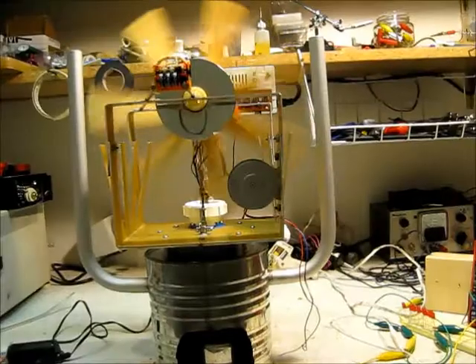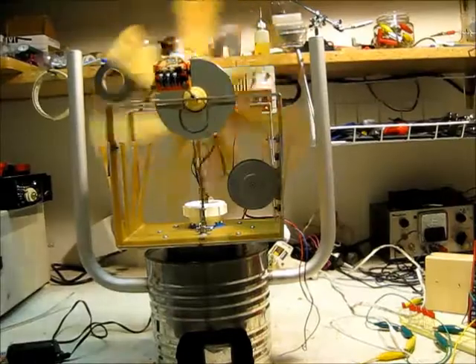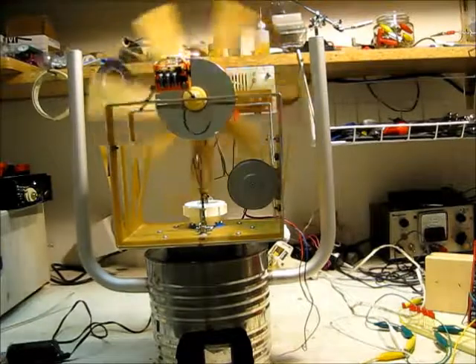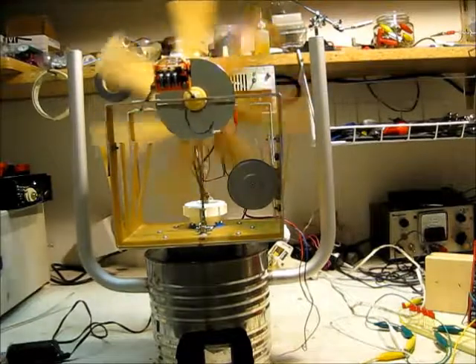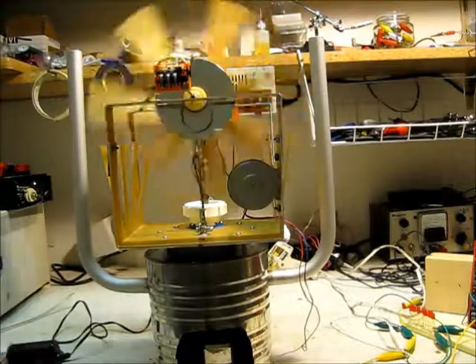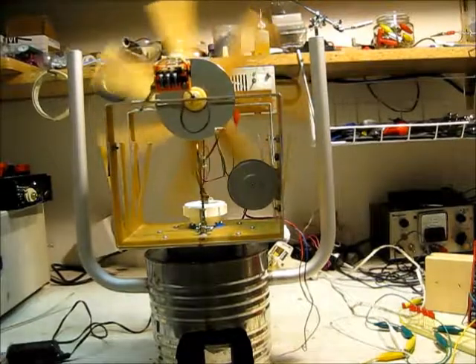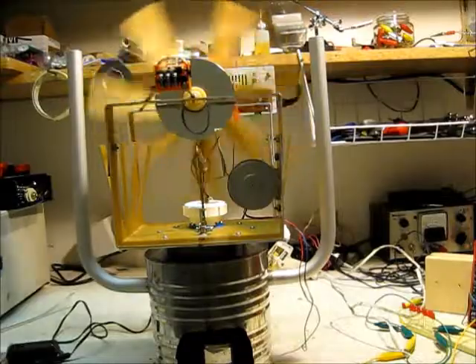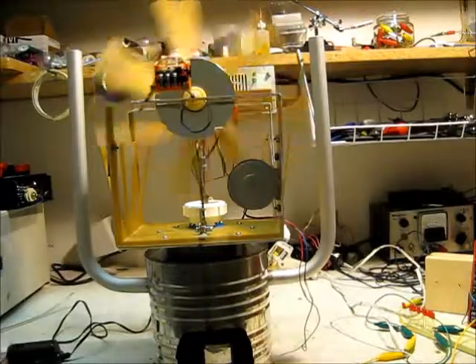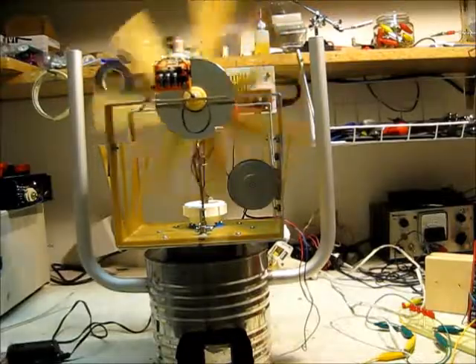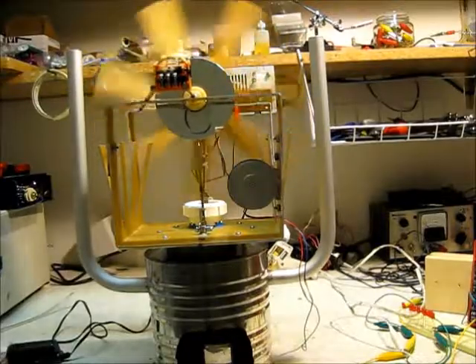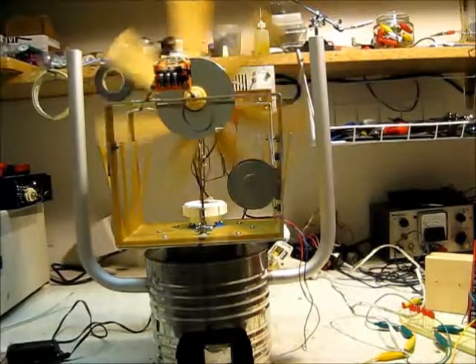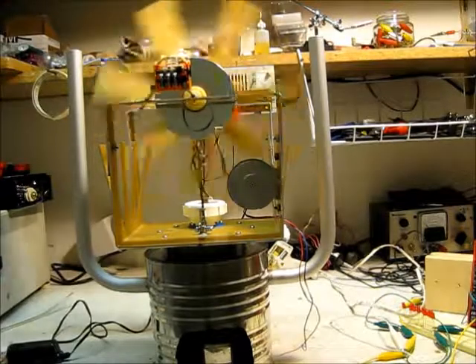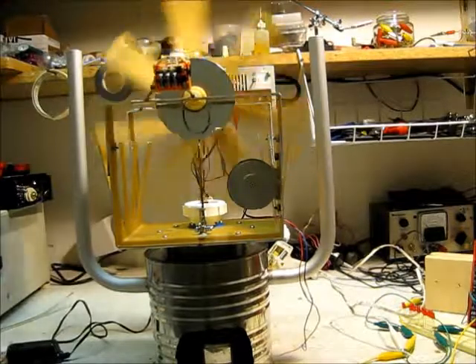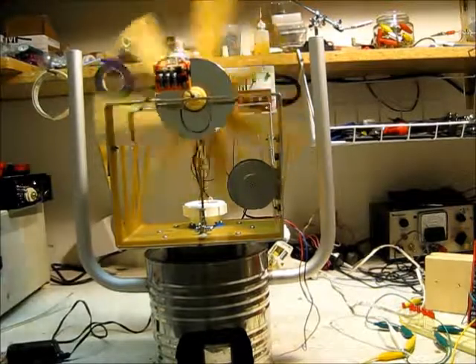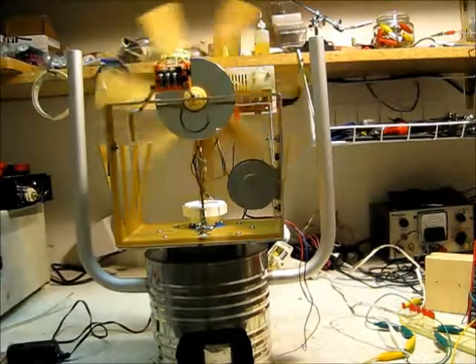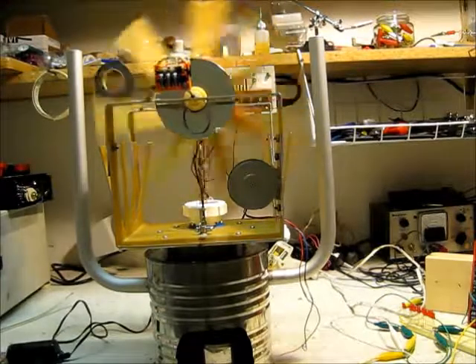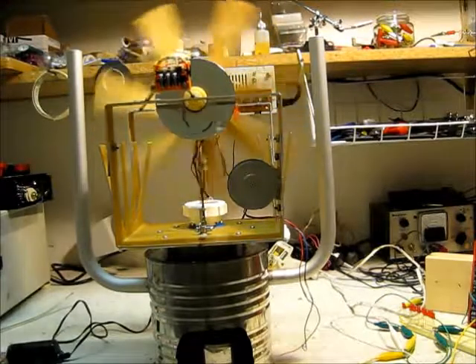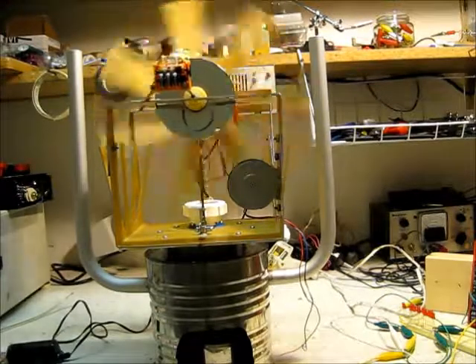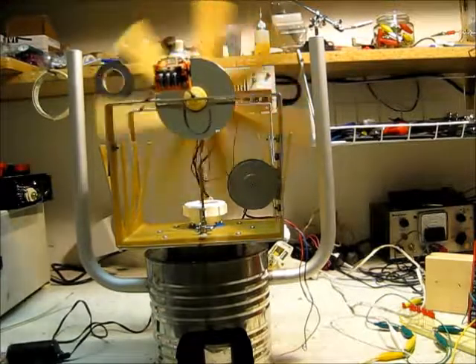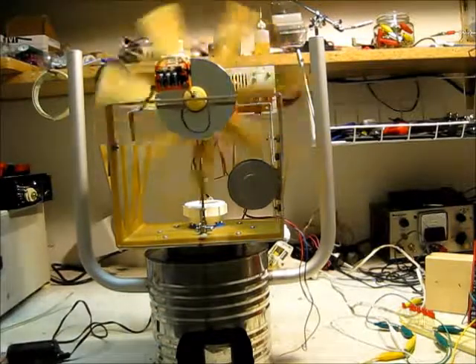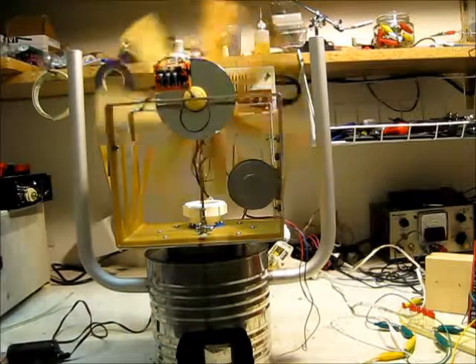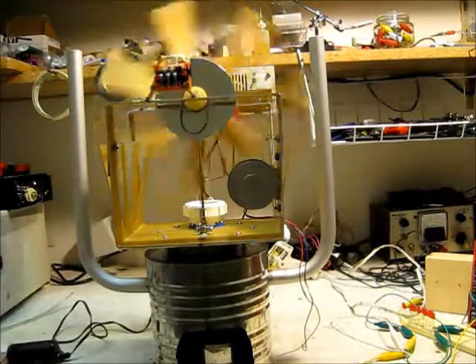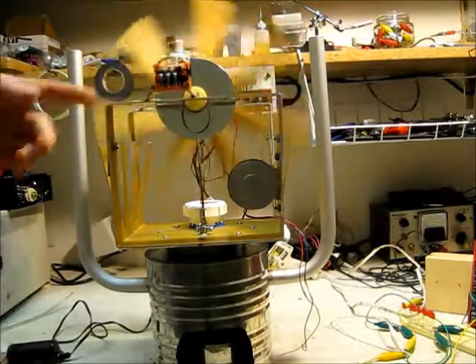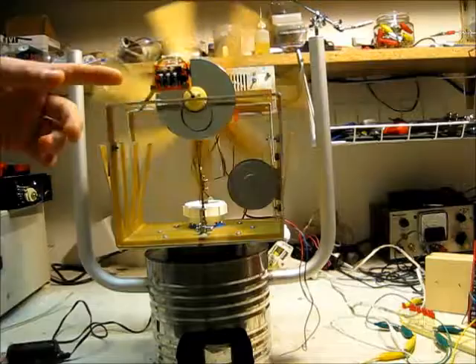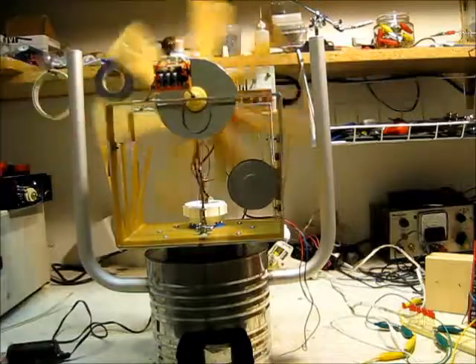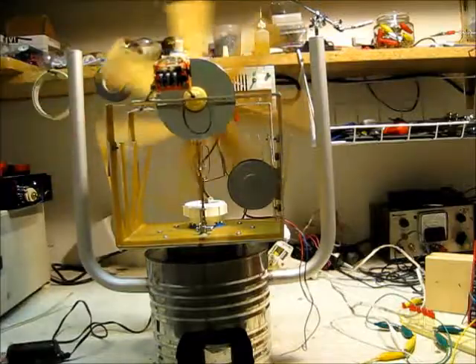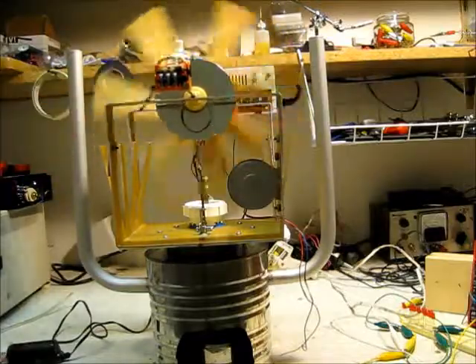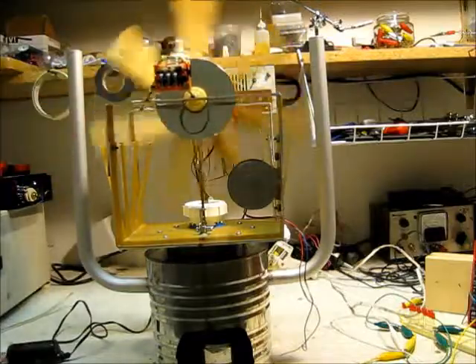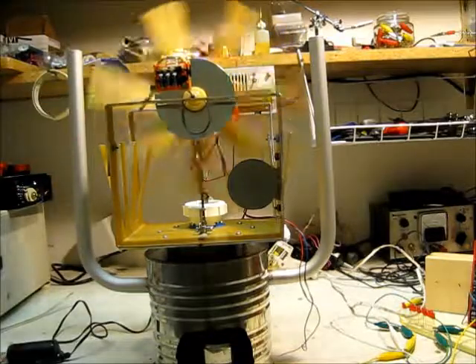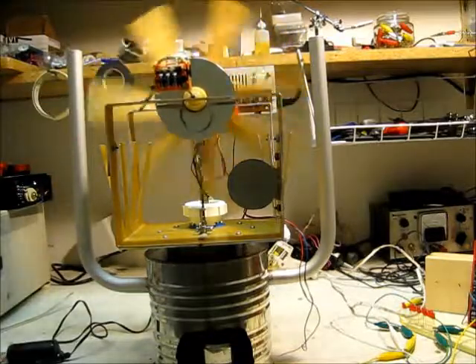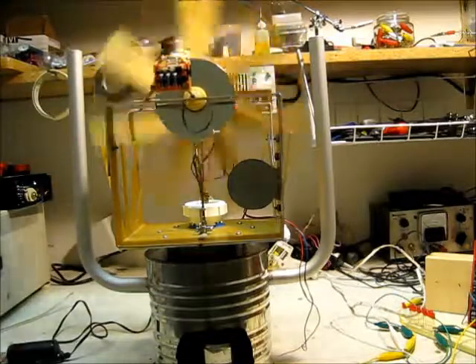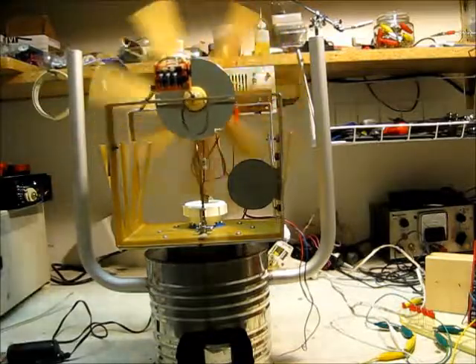Hello, this is MakerJ101, and I'm going to be showing you my Stirling engine with a fan on it, and also how I find the RPM.